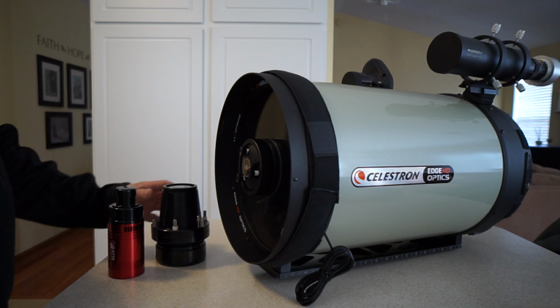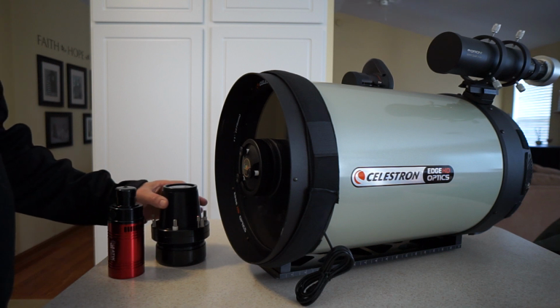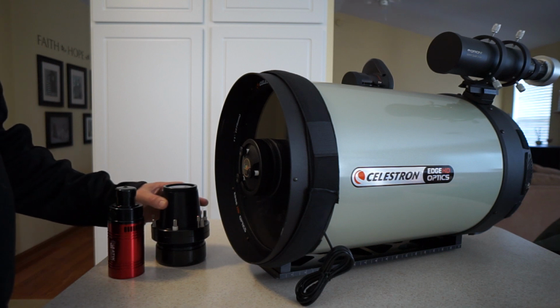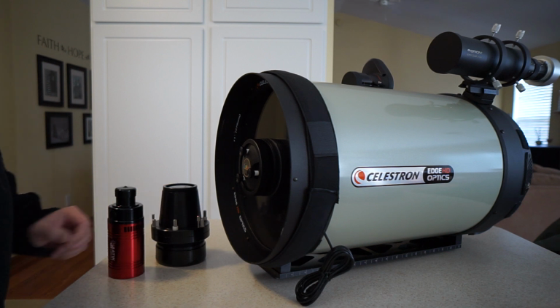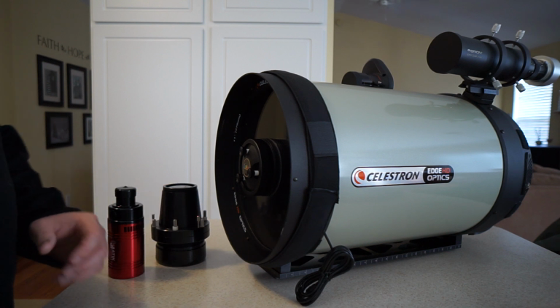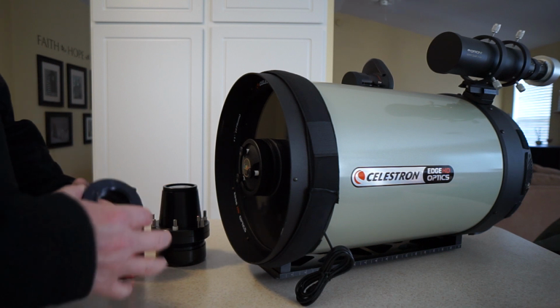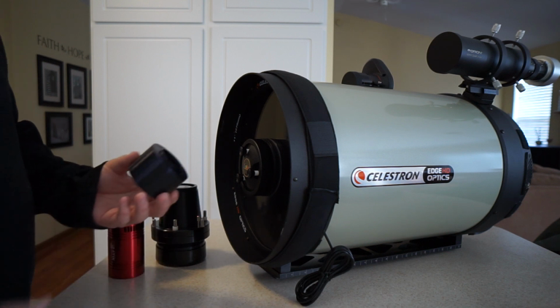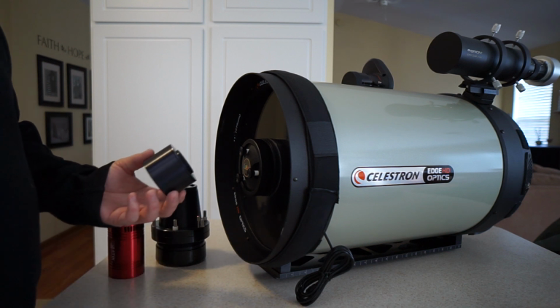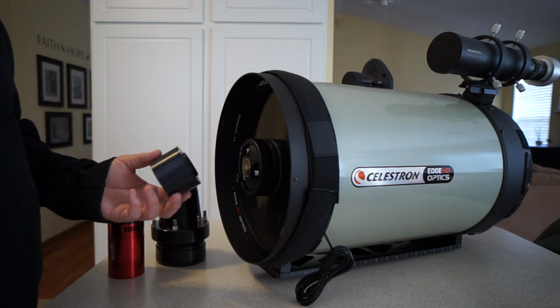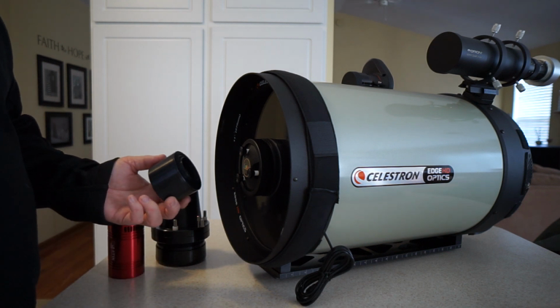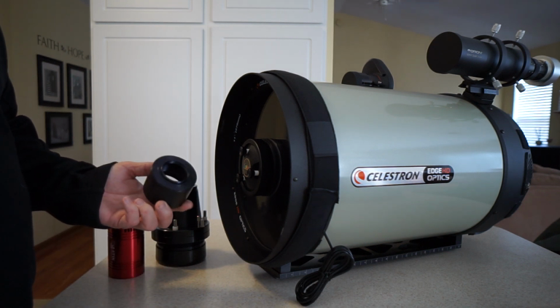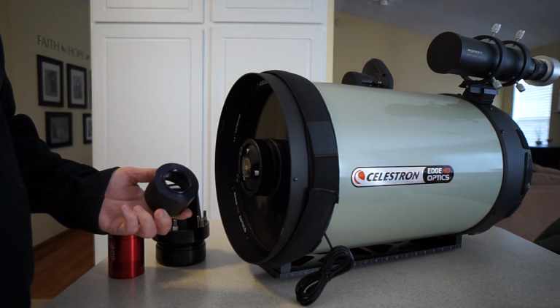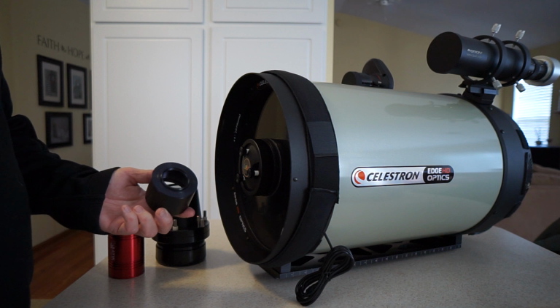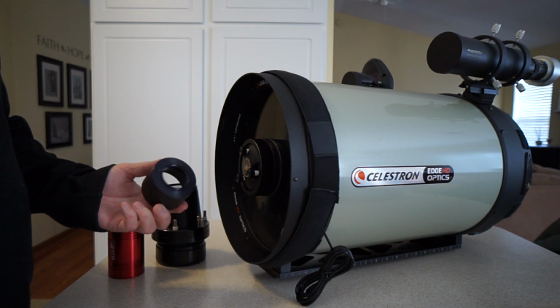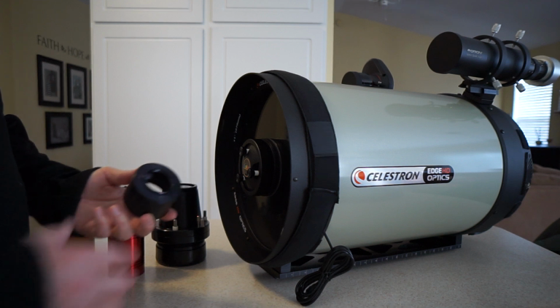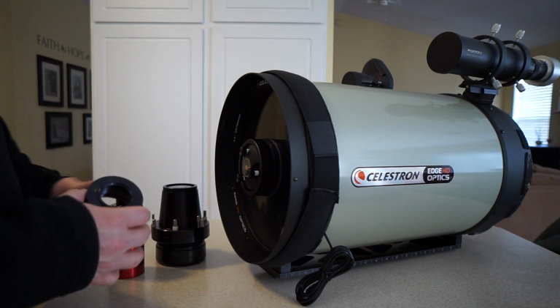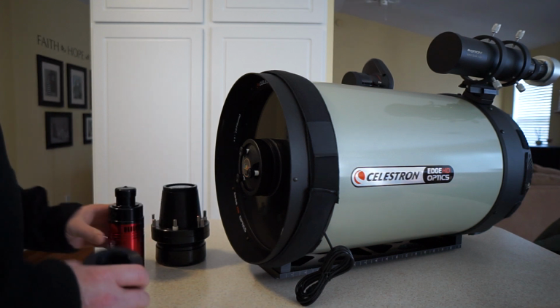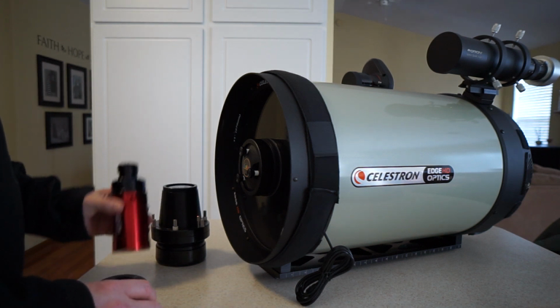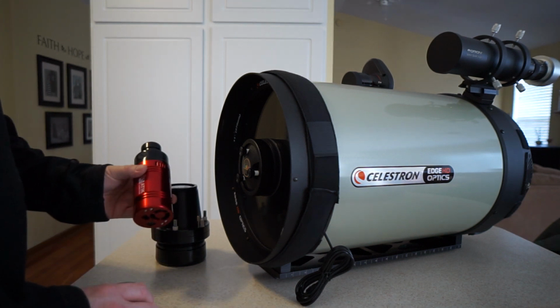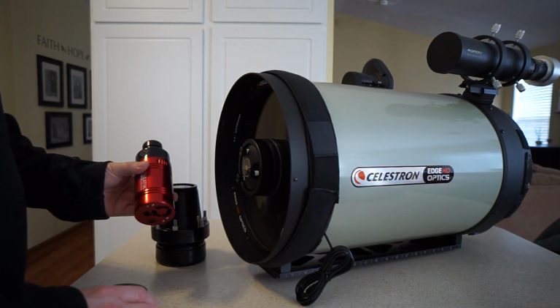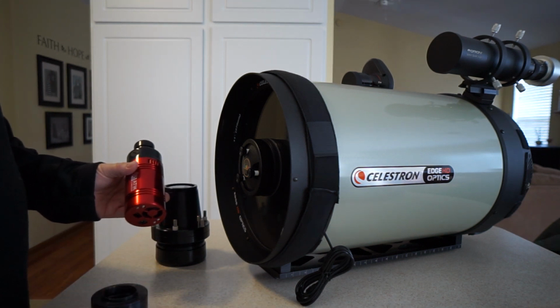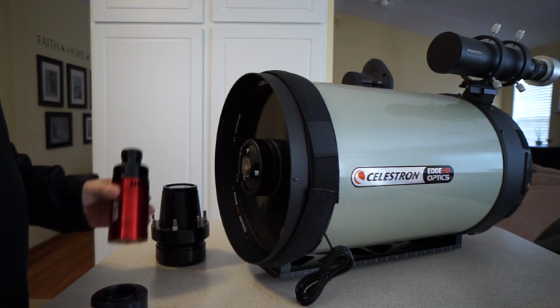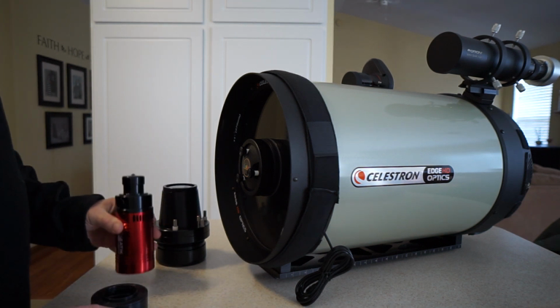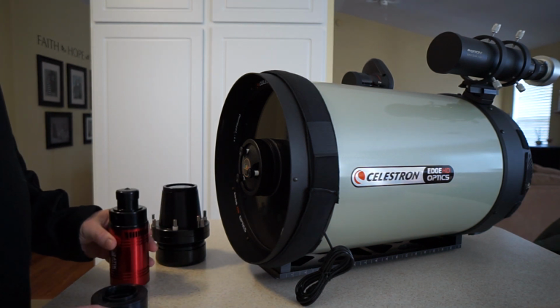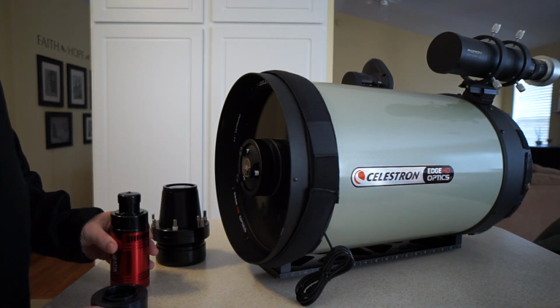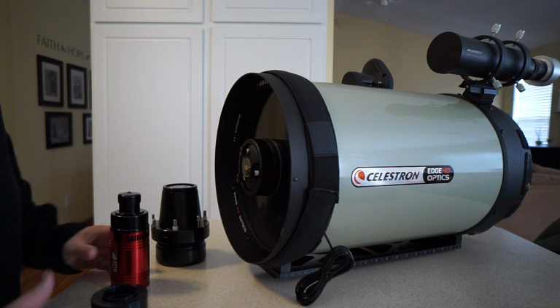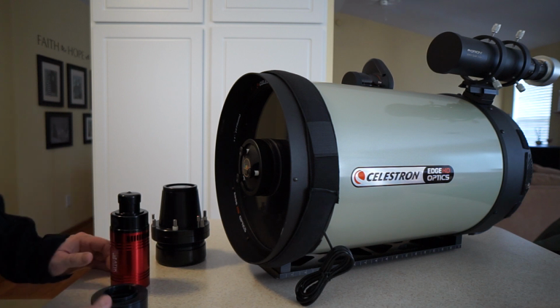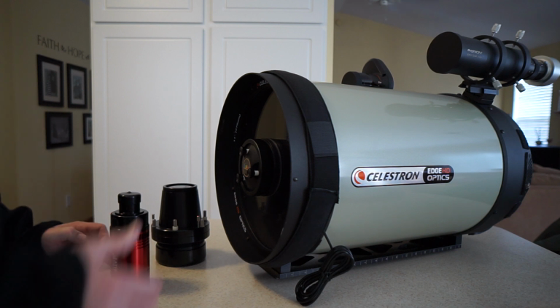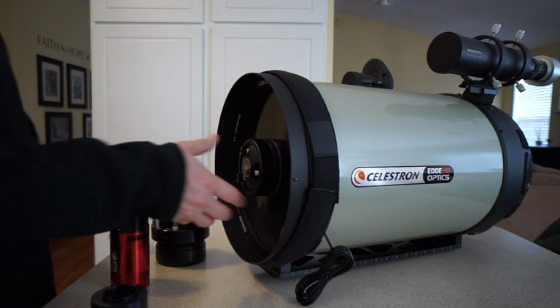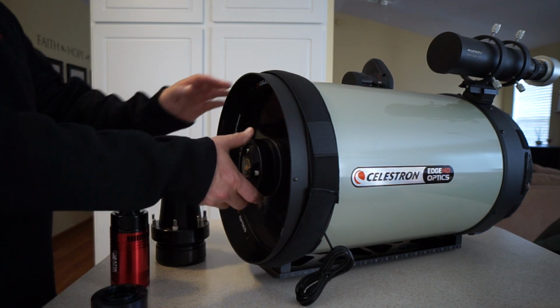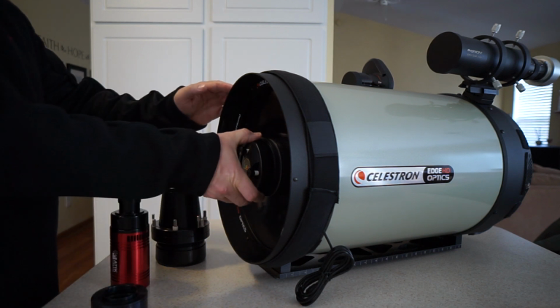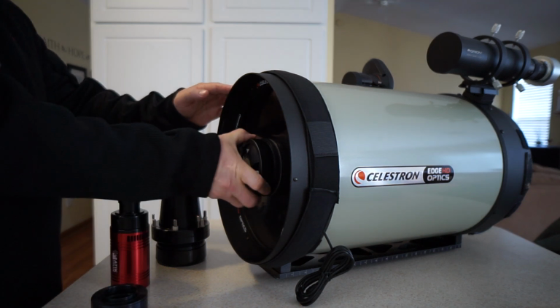With proper accessories — and Starizona makes multiple ones — this particular accessory works with my Atik 4 series cameras. I'll demonstrate how easy it is to put the camera on the front of the telescope.